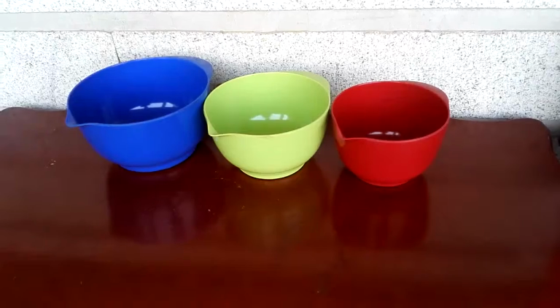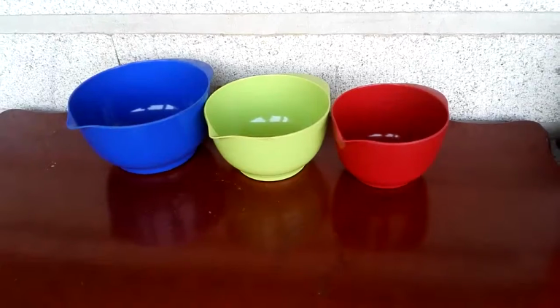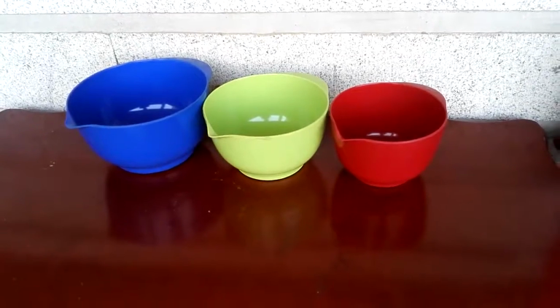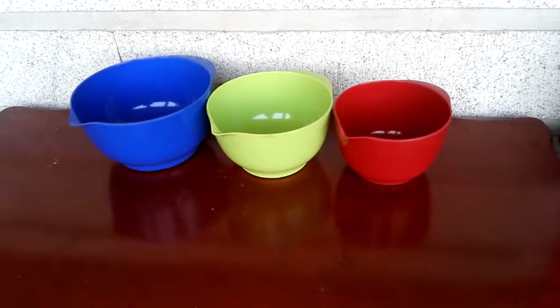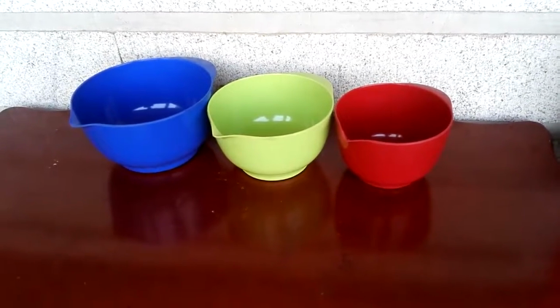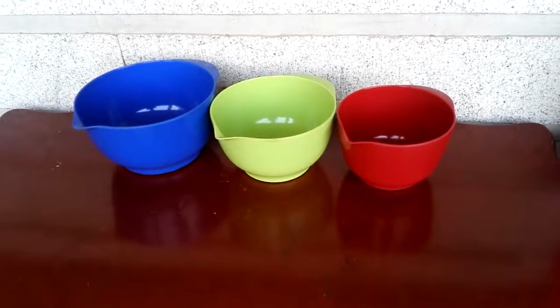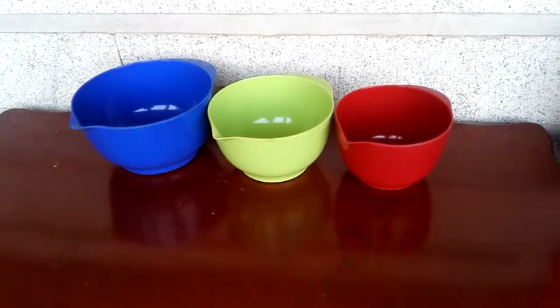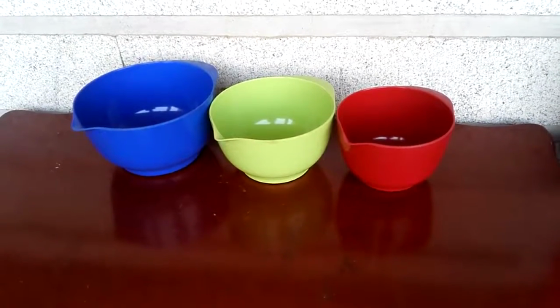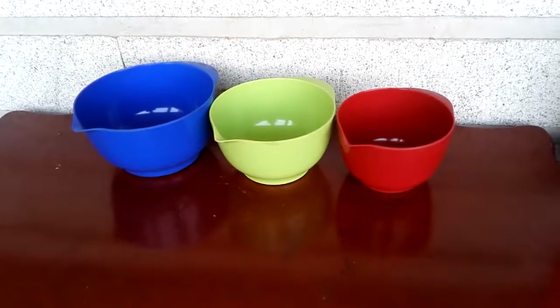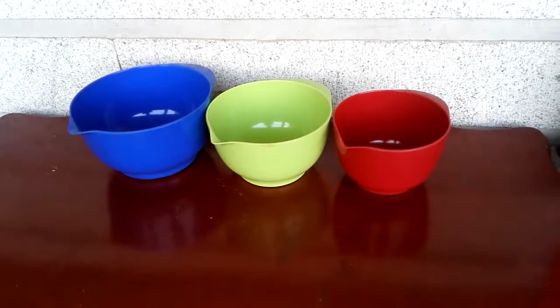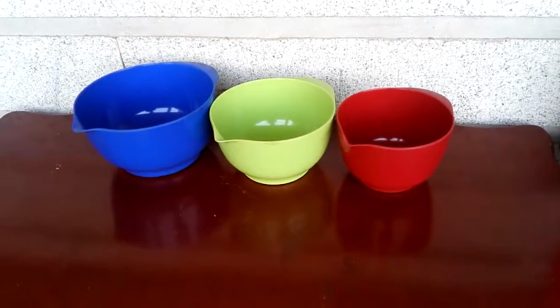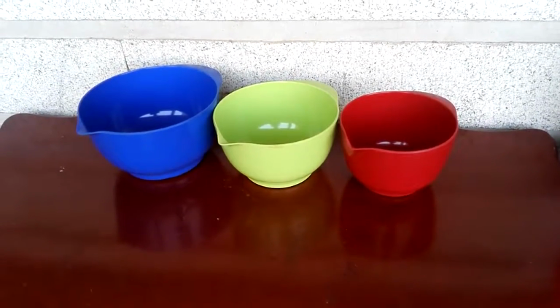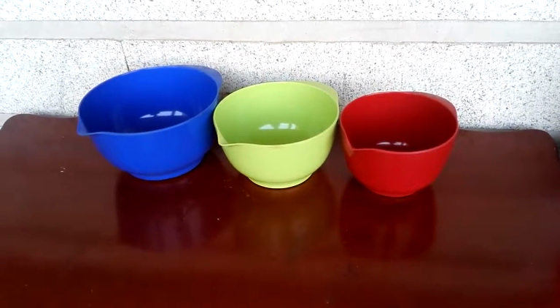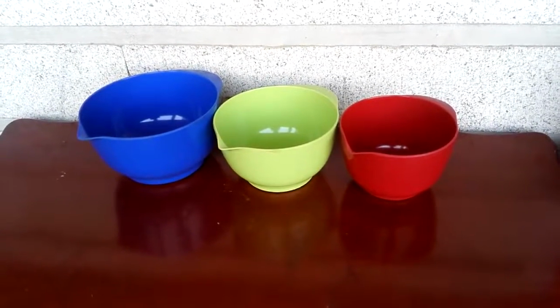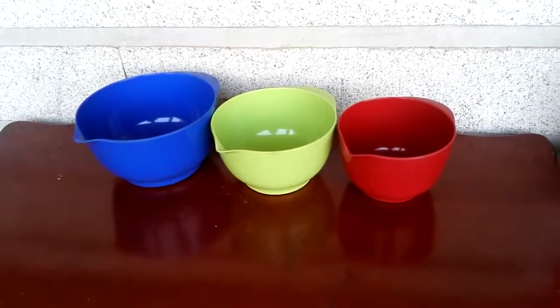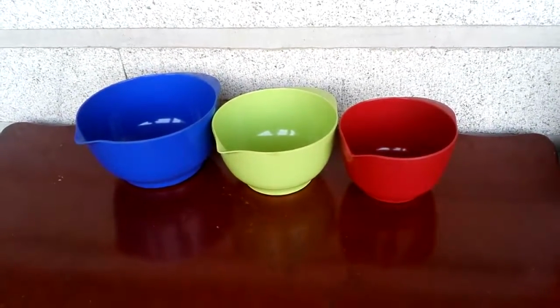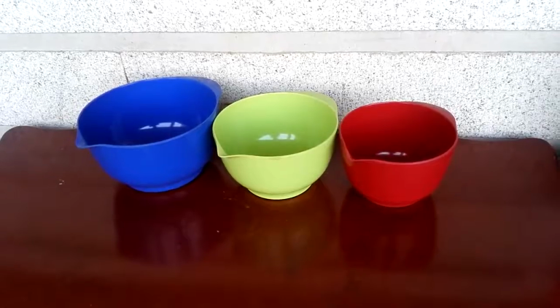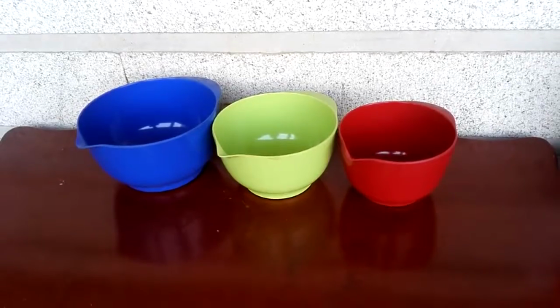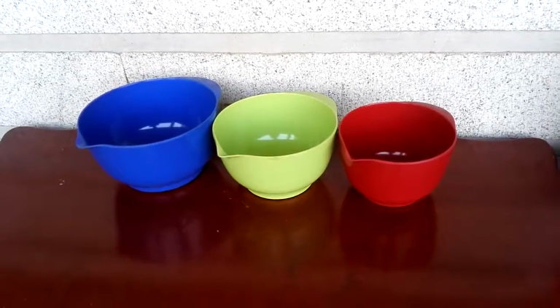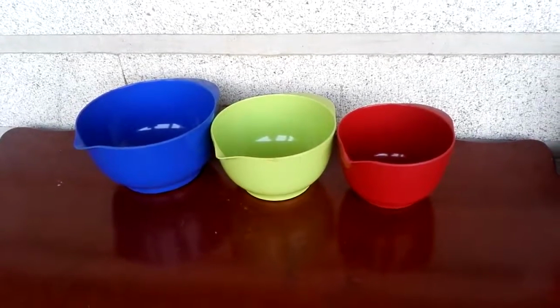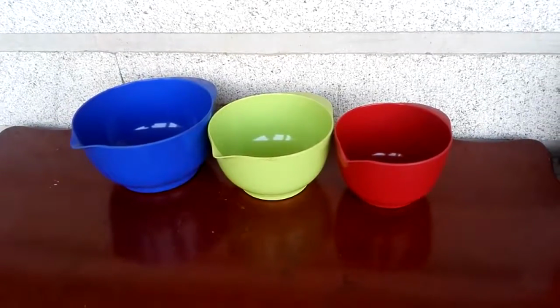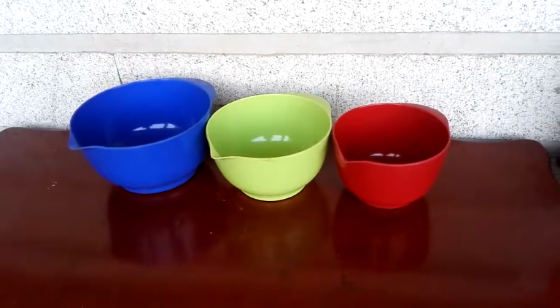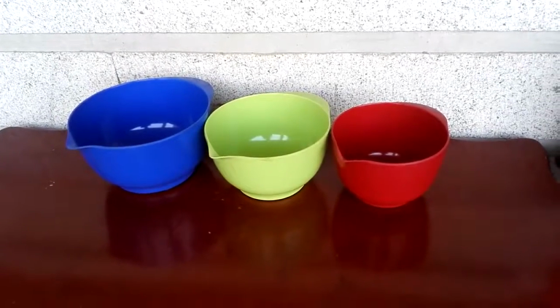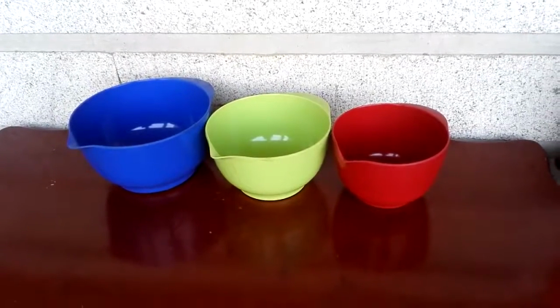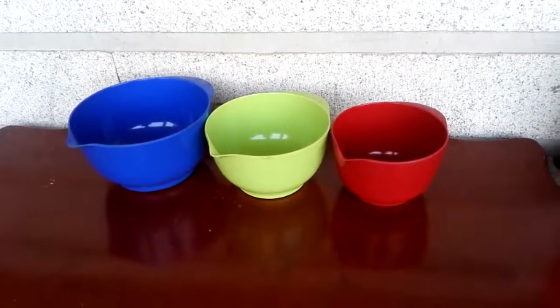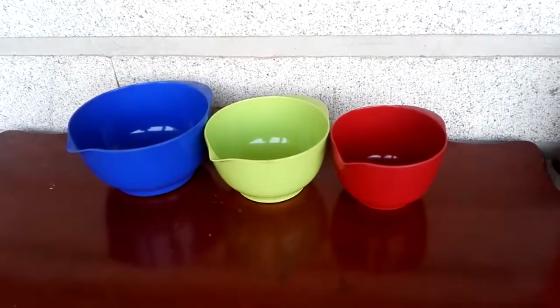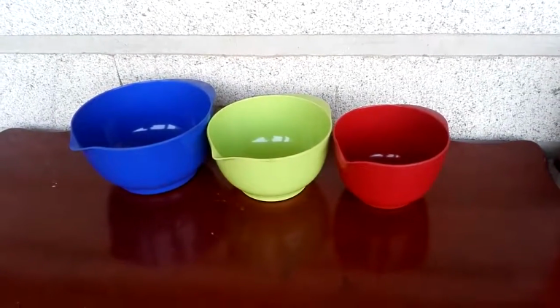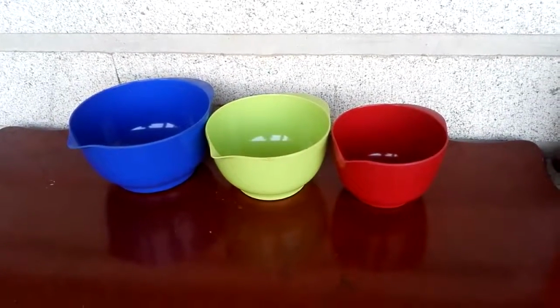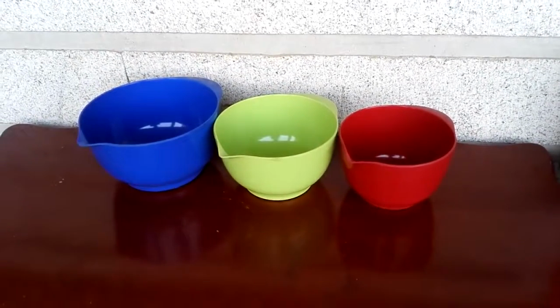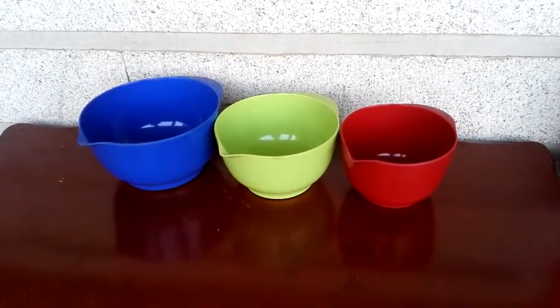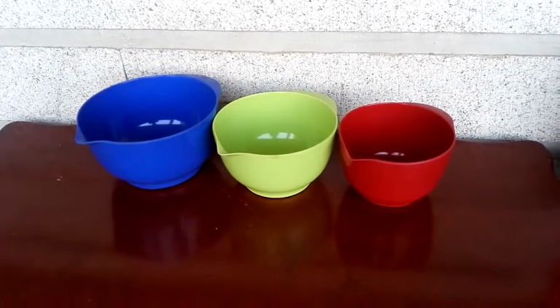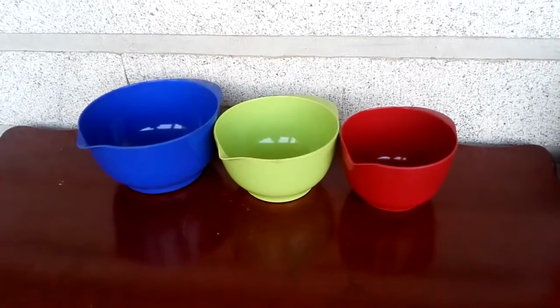Hello everybody, today I propose you an aluminum batter bowl set. We have three sizes. From small to big is 1 liter, 1.5 liter and 2 liters.